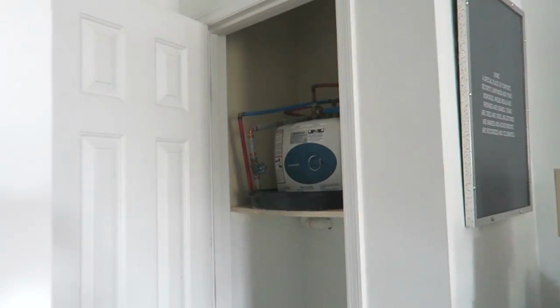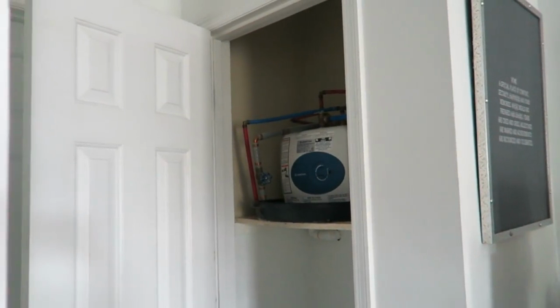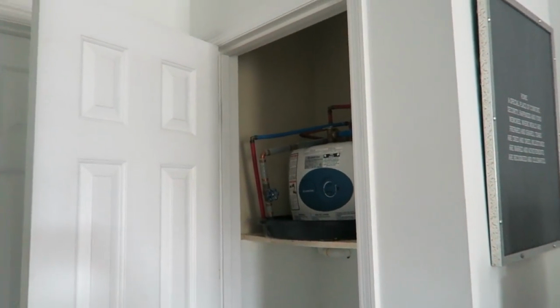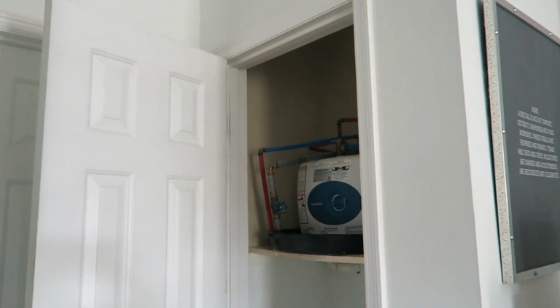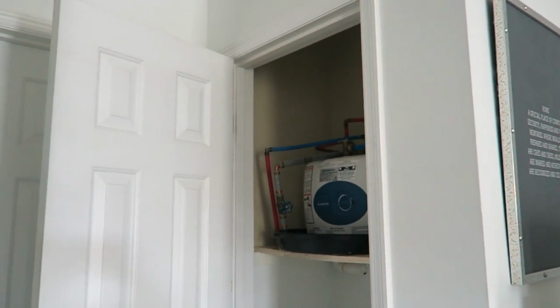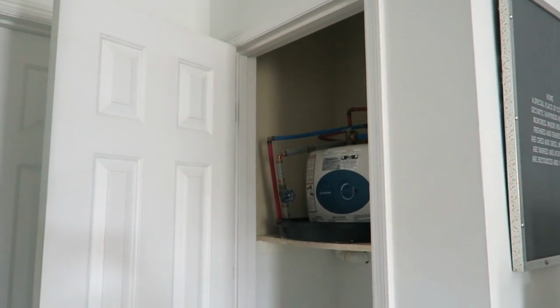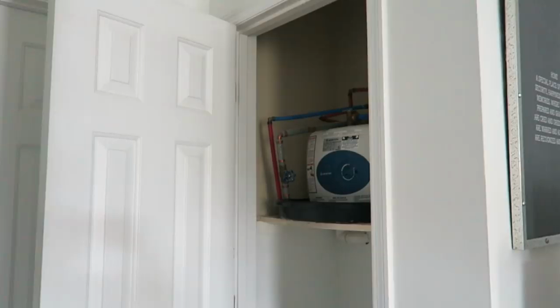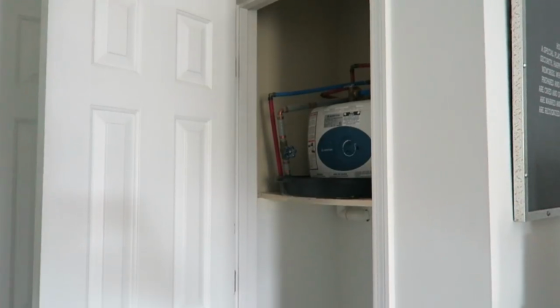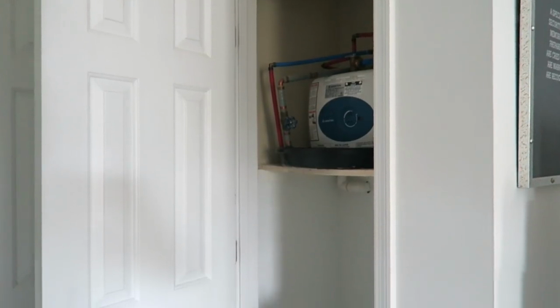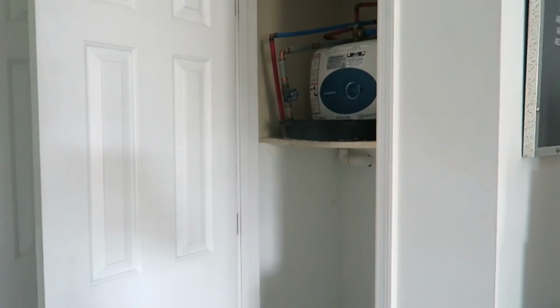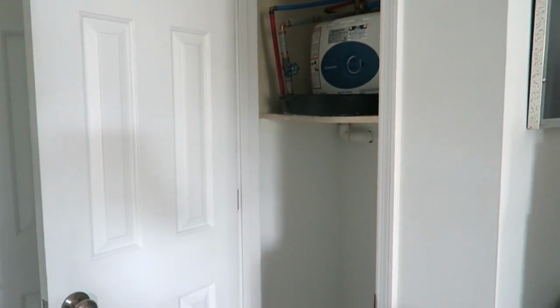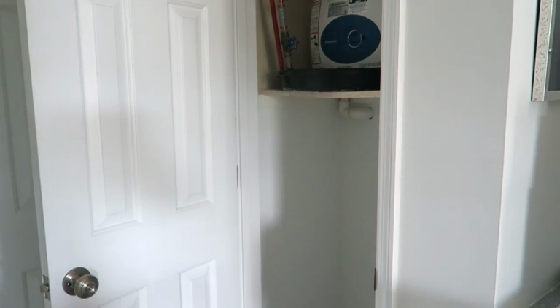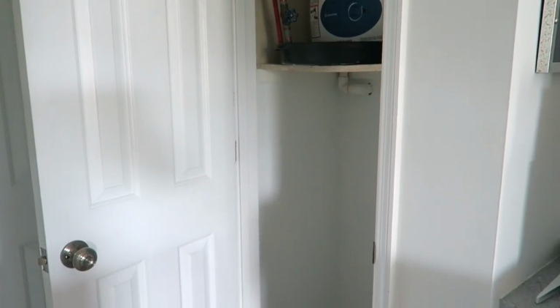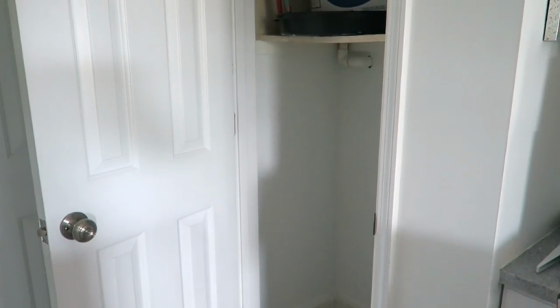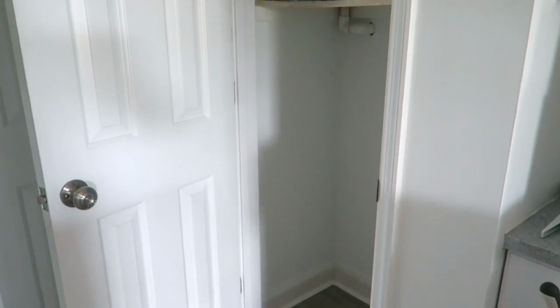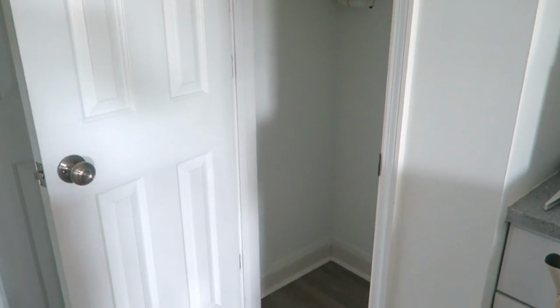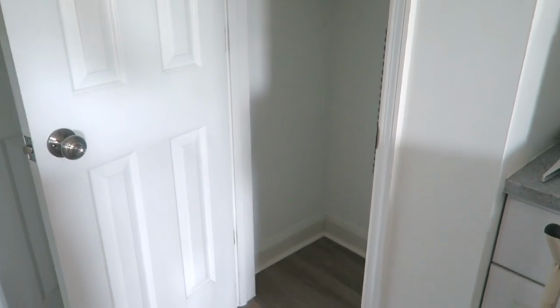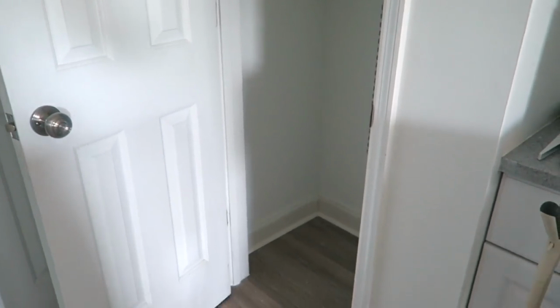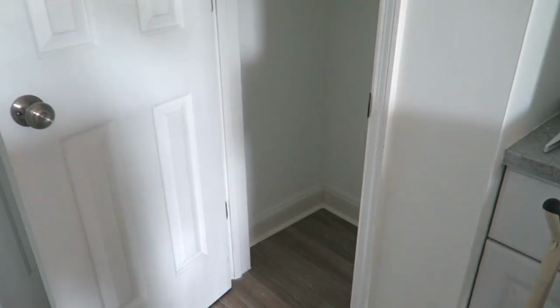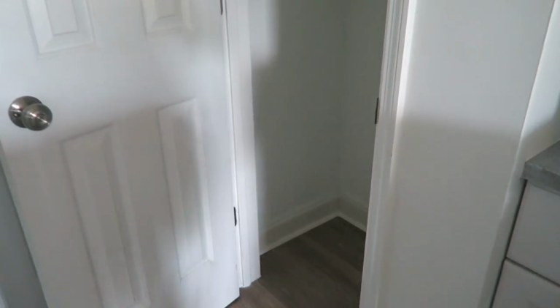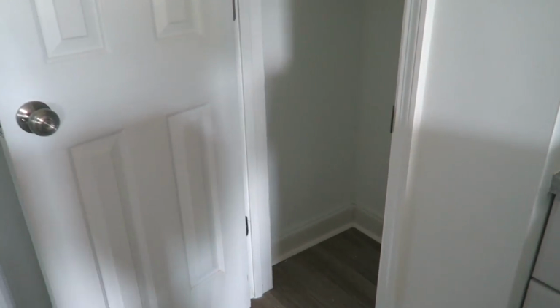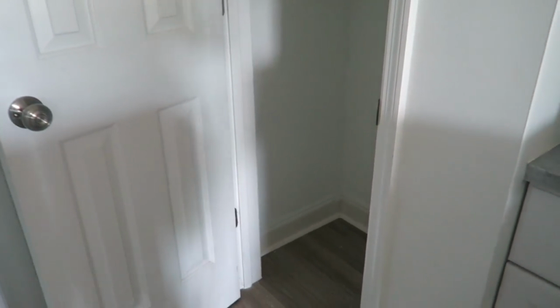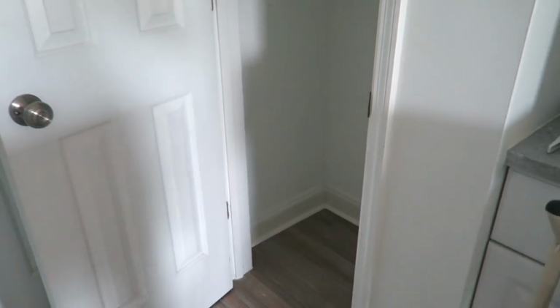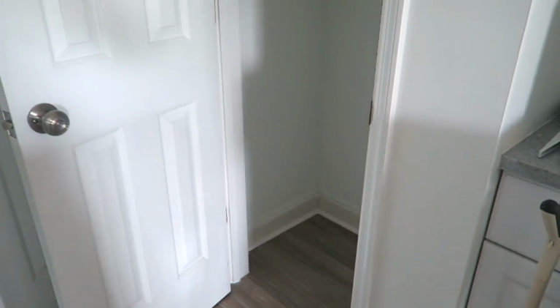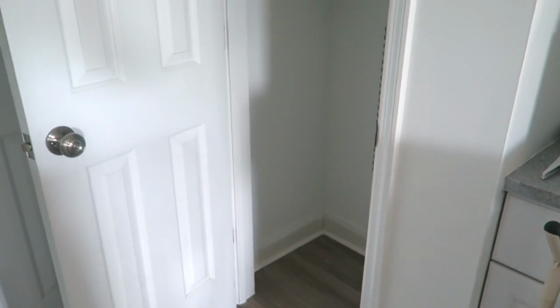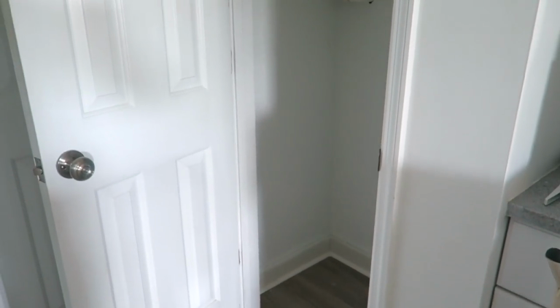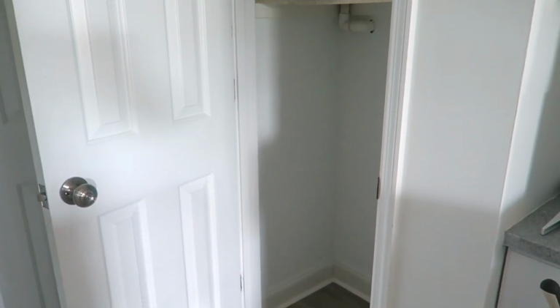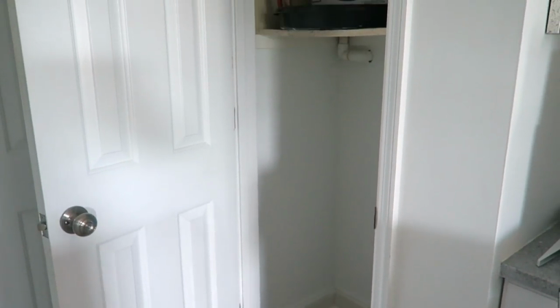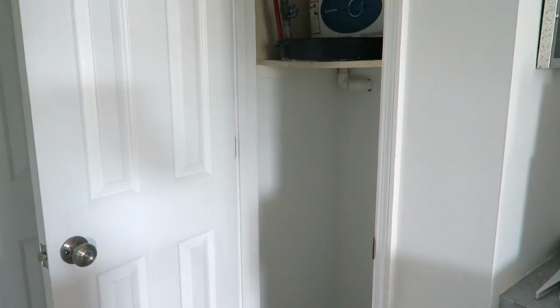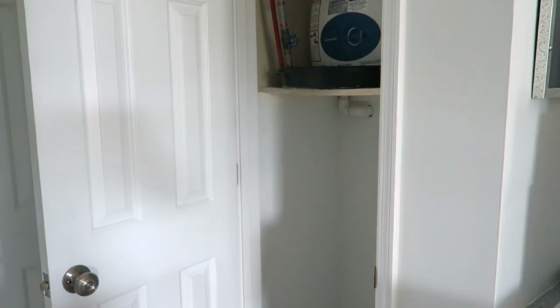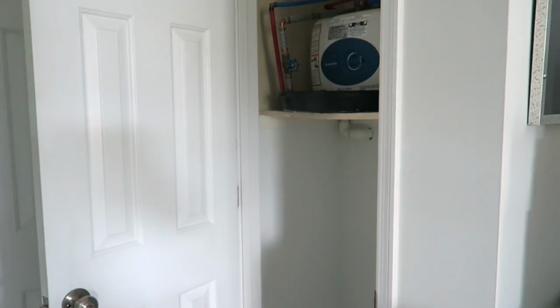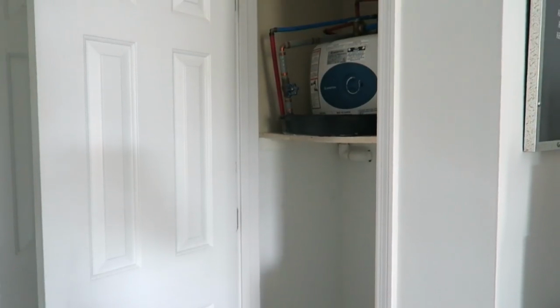Hi friends, I hope you all are doing great. It's me Nikki here and I'm in my office. You all know that I started my professional organizing business and I've been enjoying it and so busy, but I wanted to take this moment to take you on this journey of putting this little closet together.